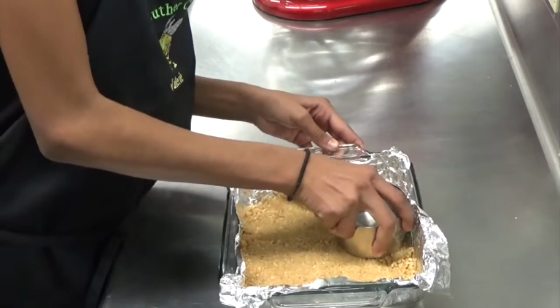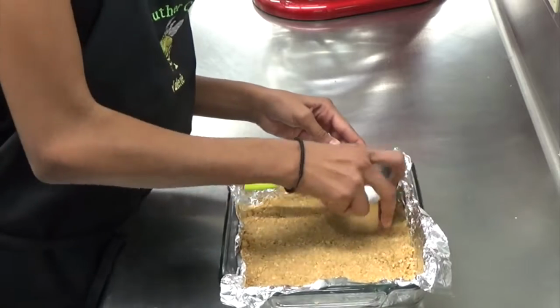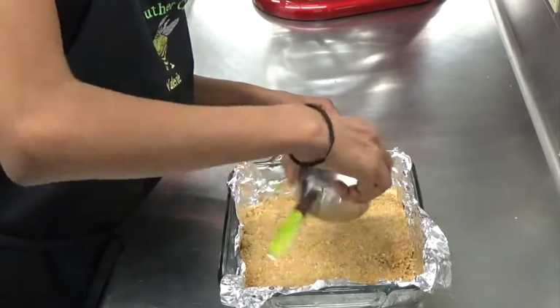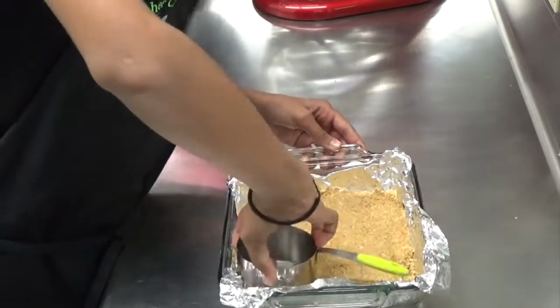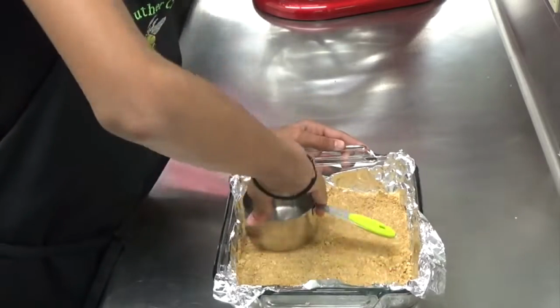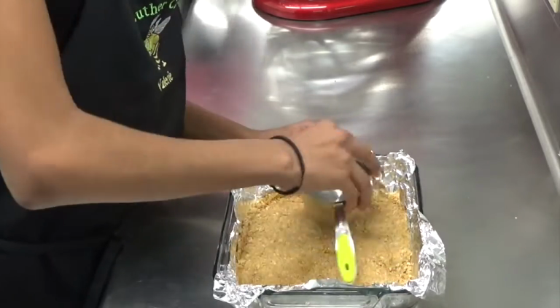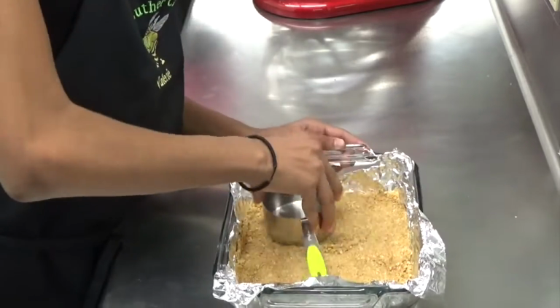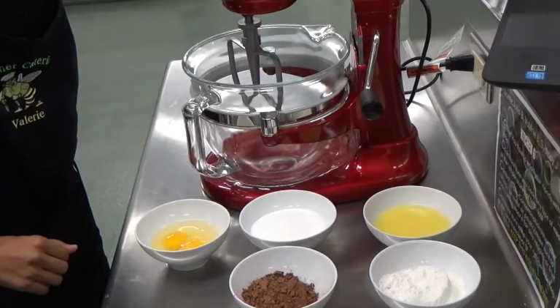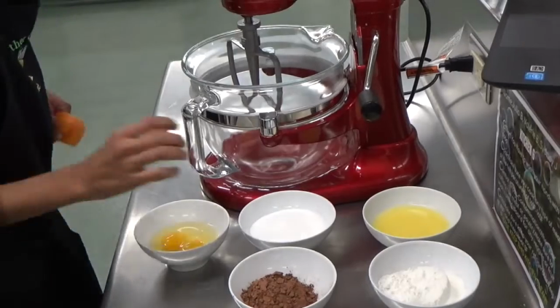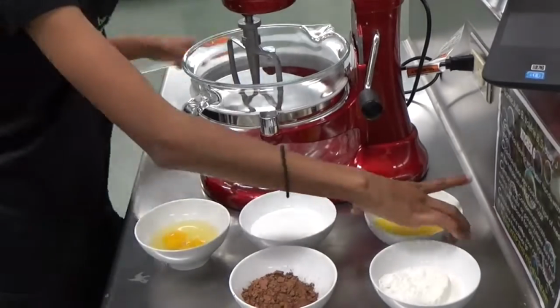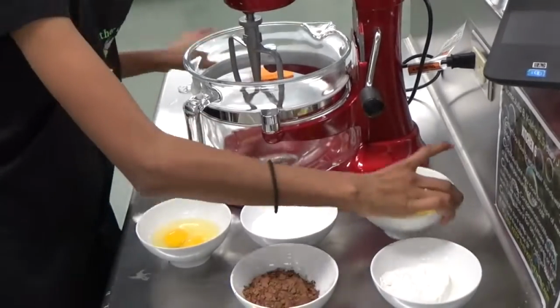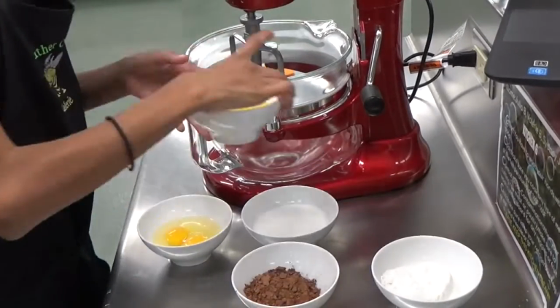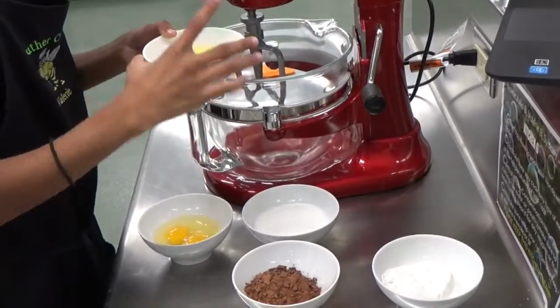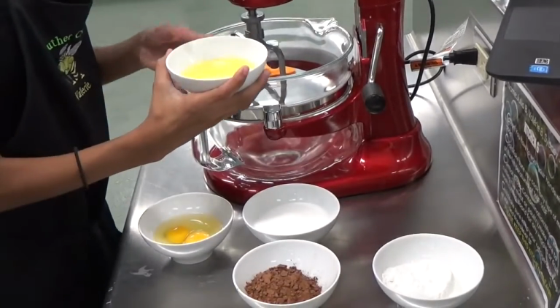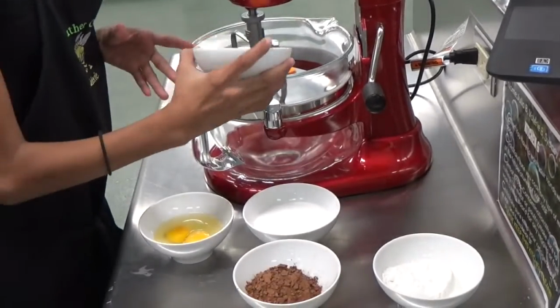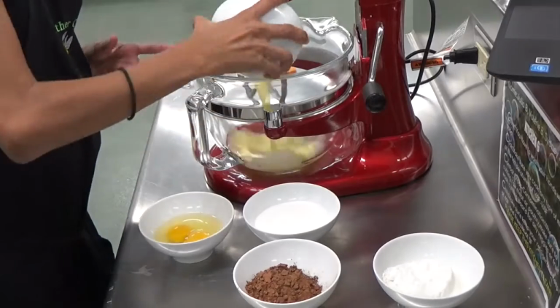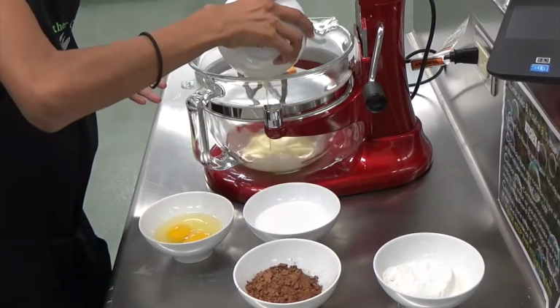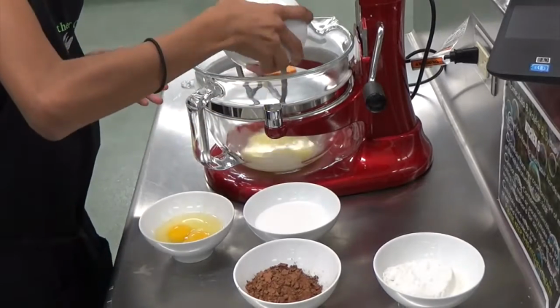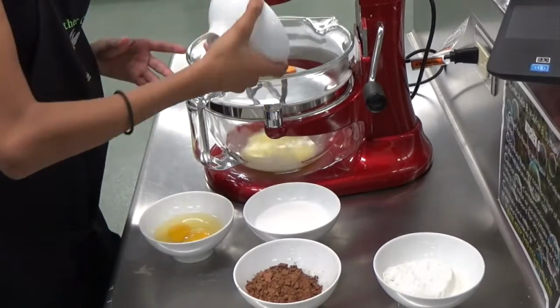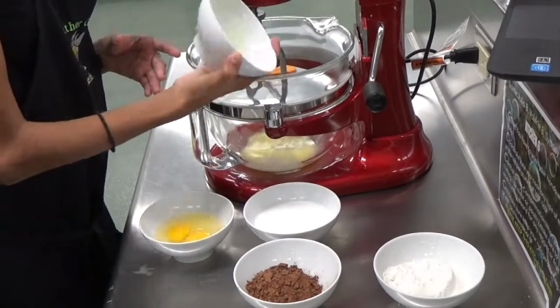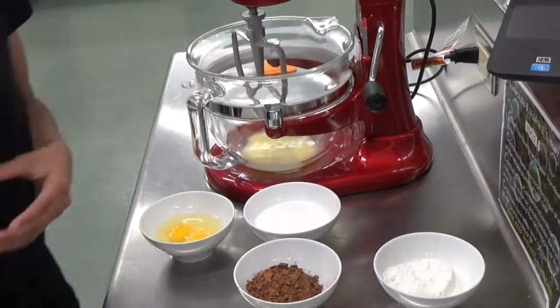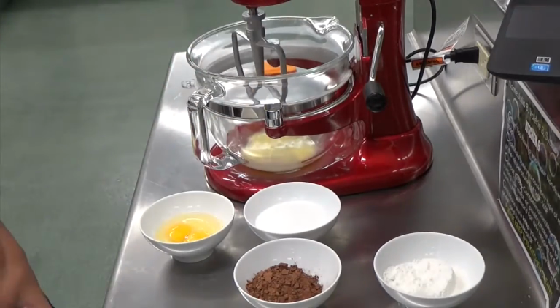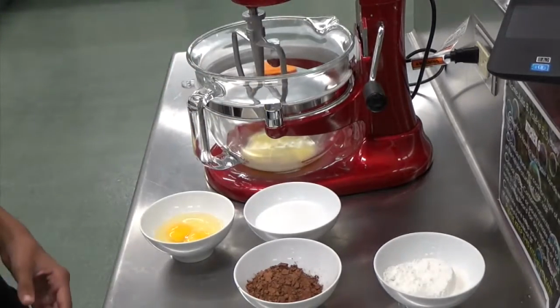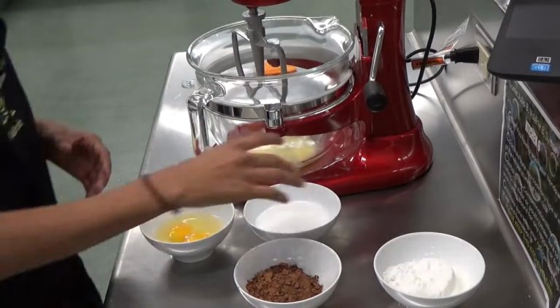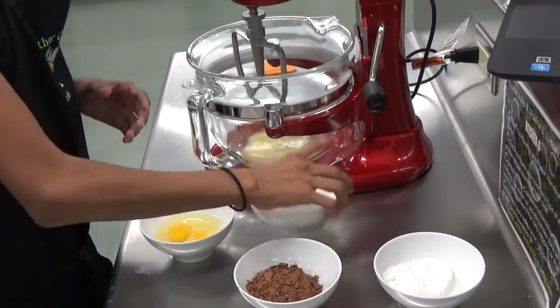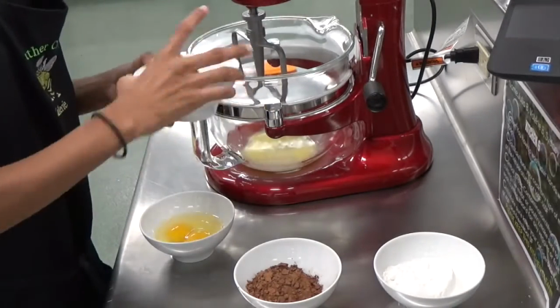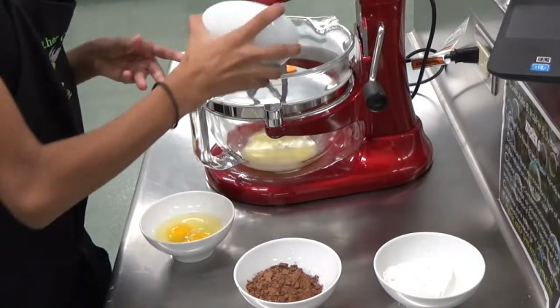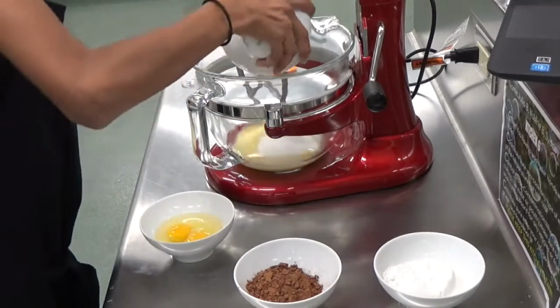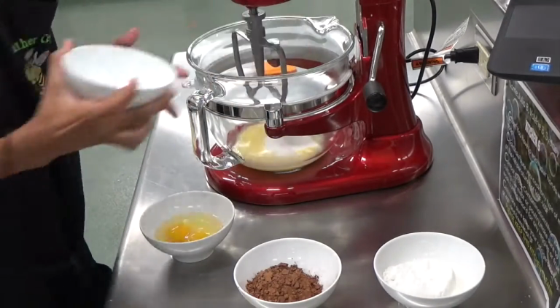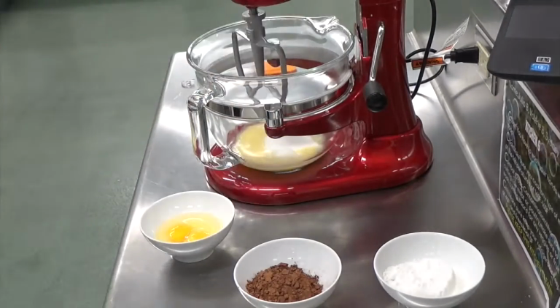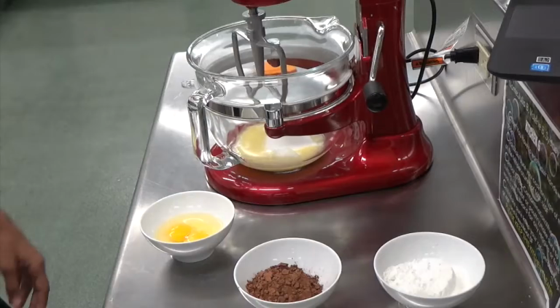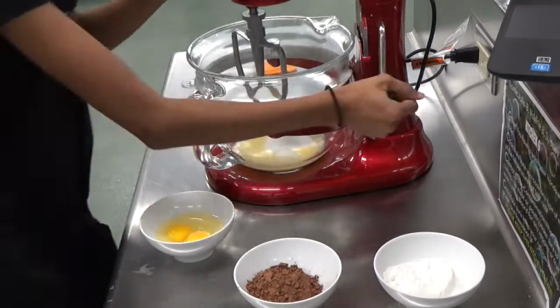Once it's ready, bake this at 350 for about 15 minutes, and while it's baking start on your brownie batter, which is the chocolatey part of the s'mores bar.